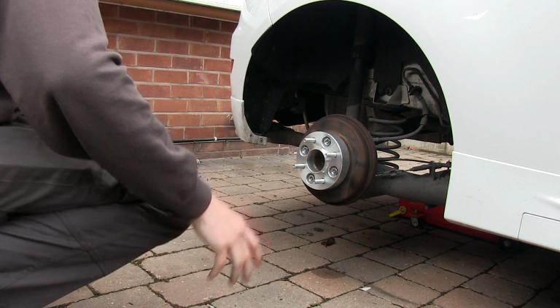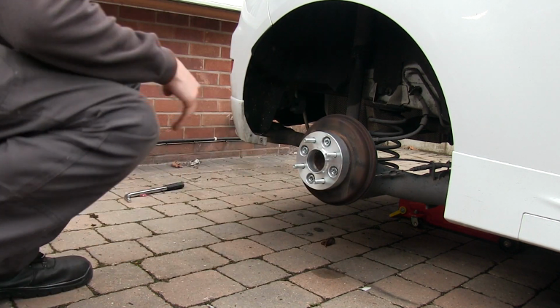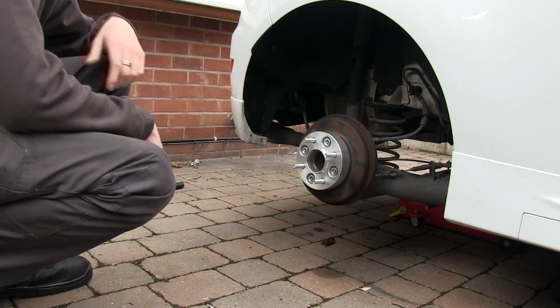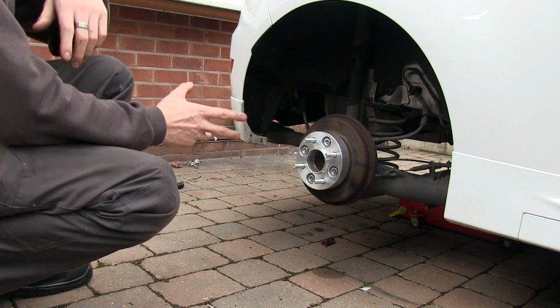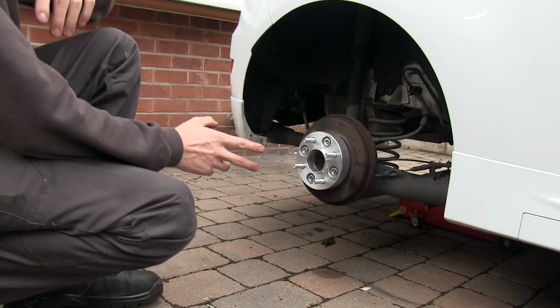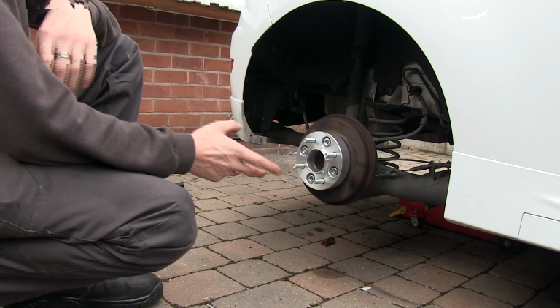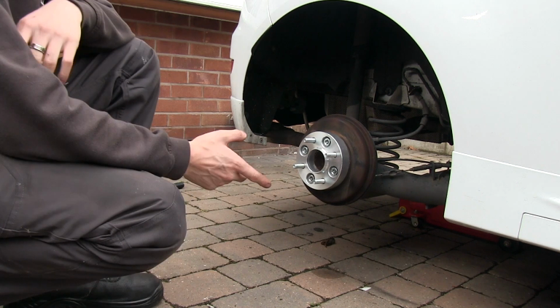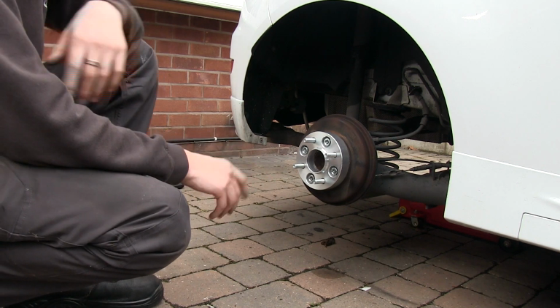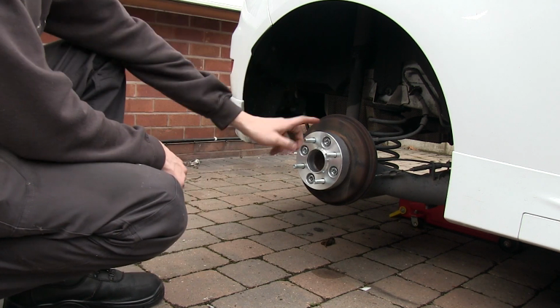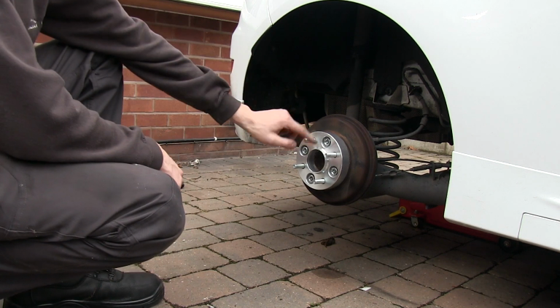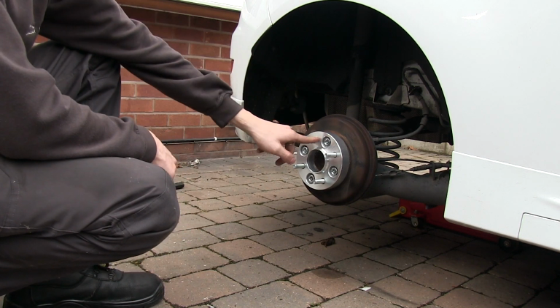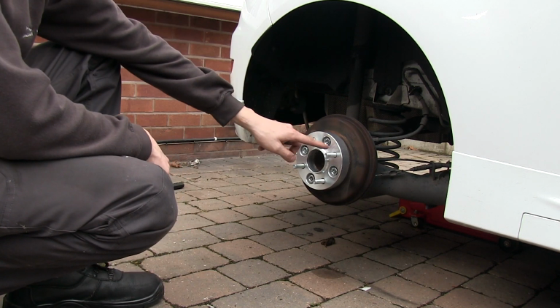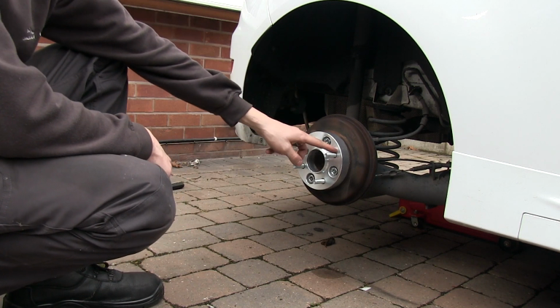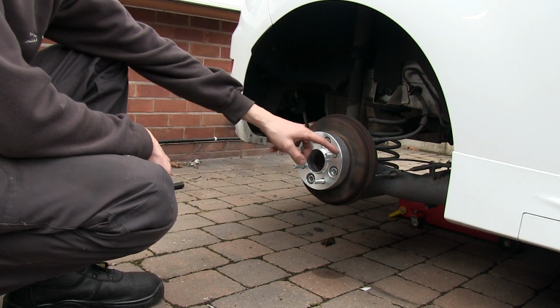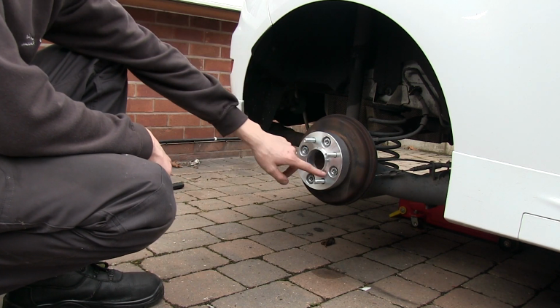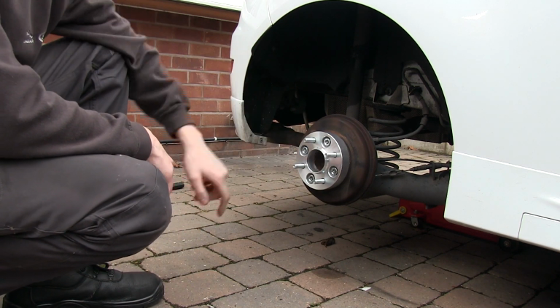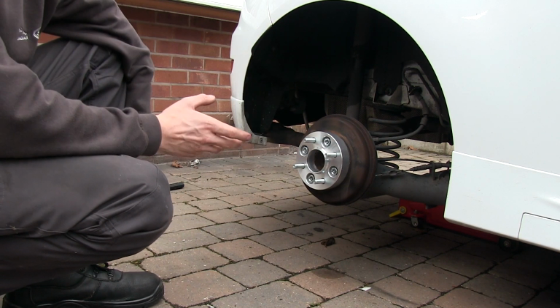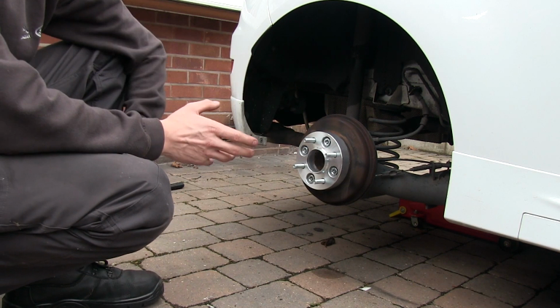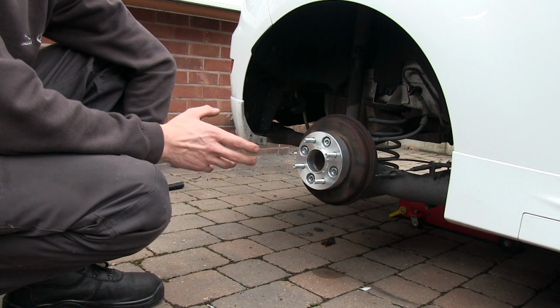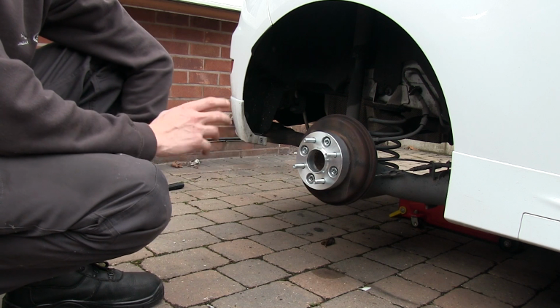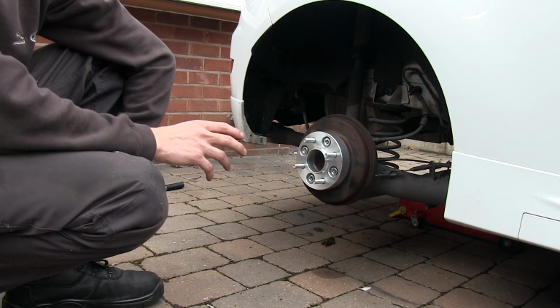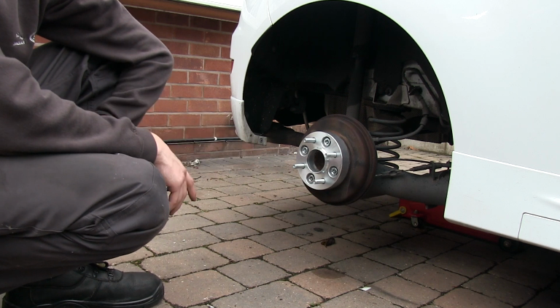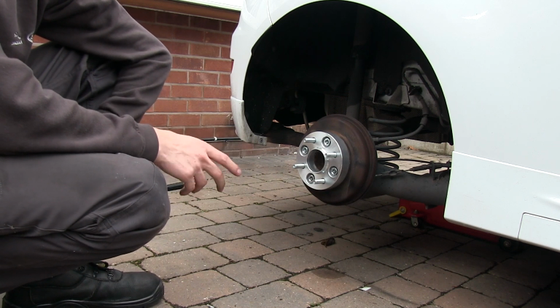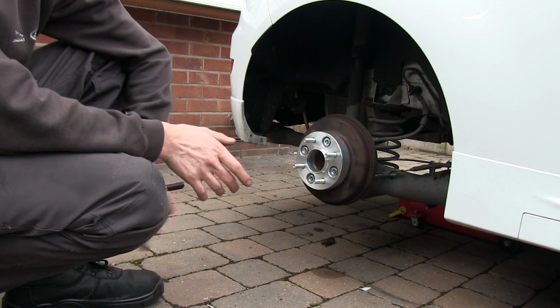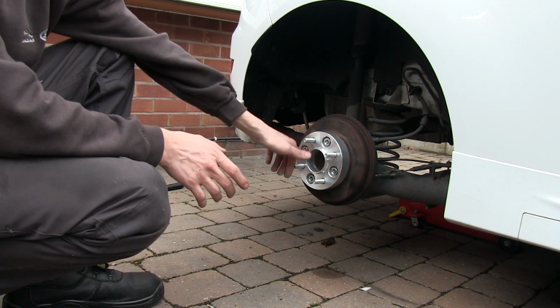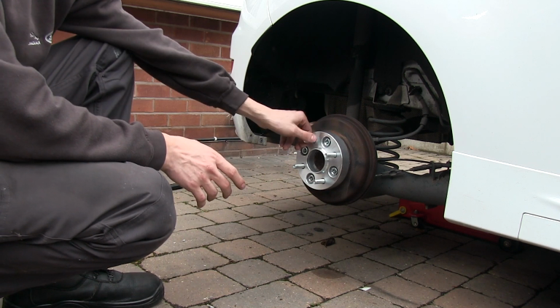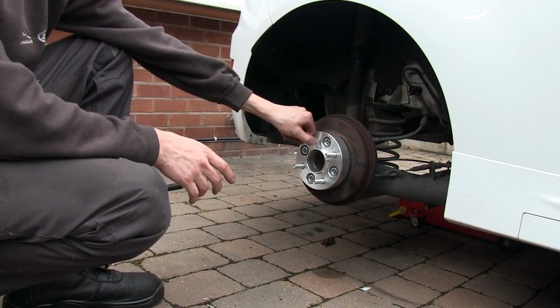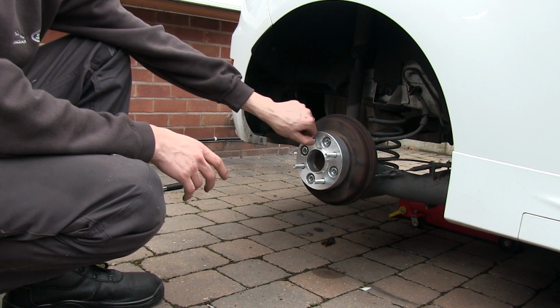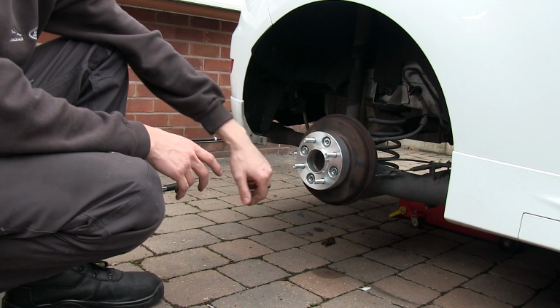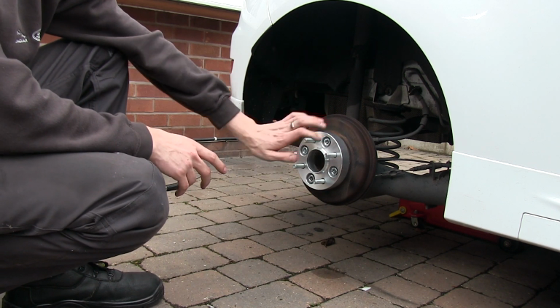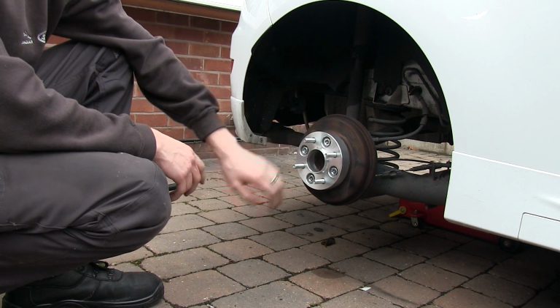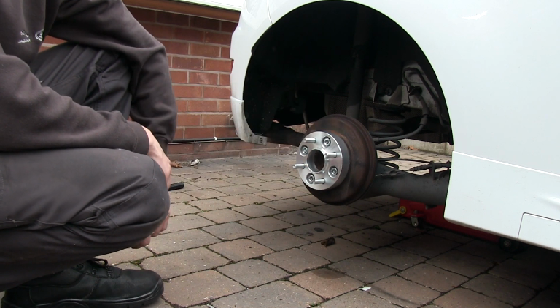Now that's all done. If you want to, you can put copper grease around here just to make sure it doesn't corrode onto your wheel. Unfortunately we don't have any copper grease, so we're just going to put the wheel back on.